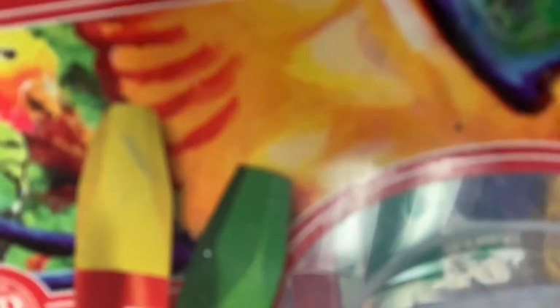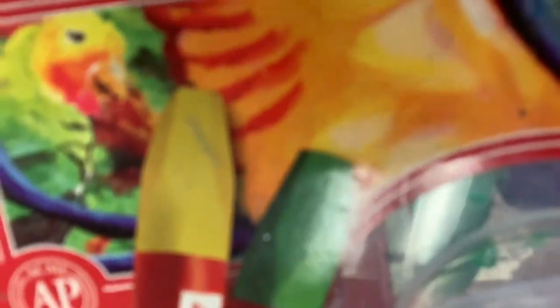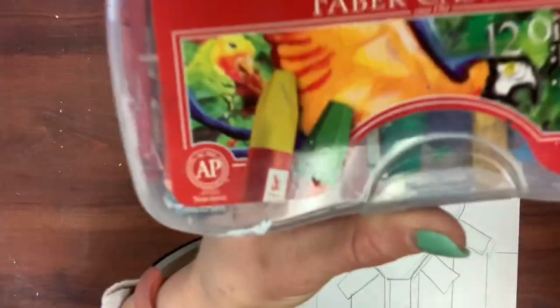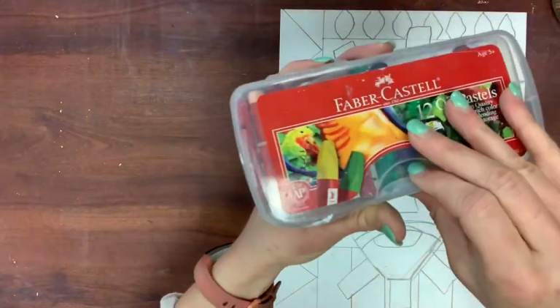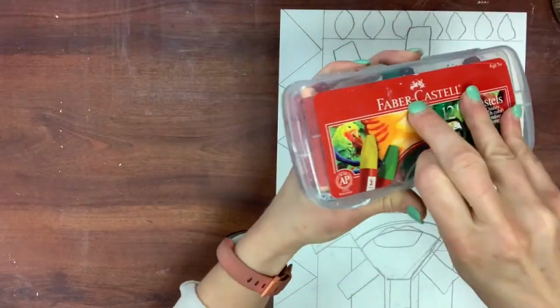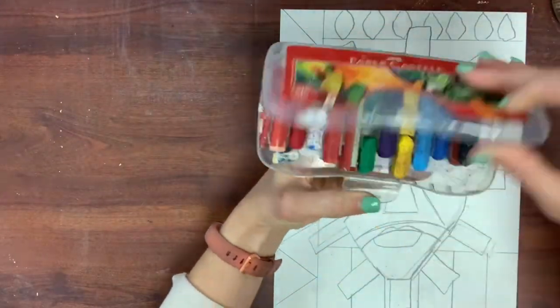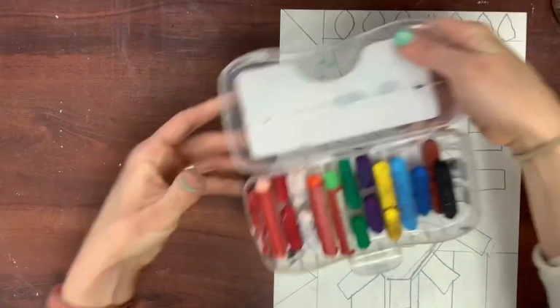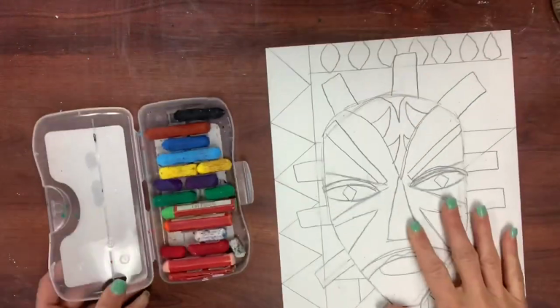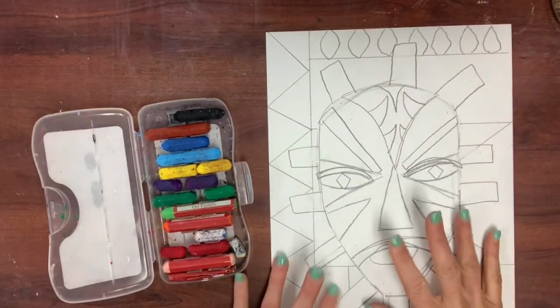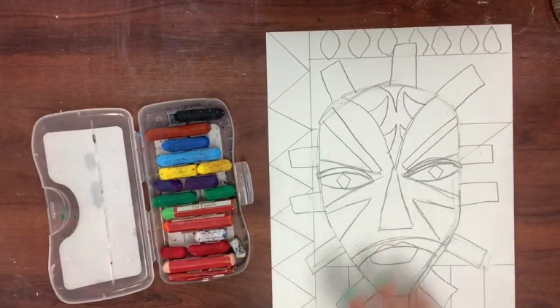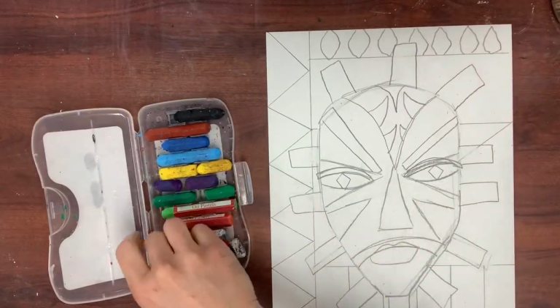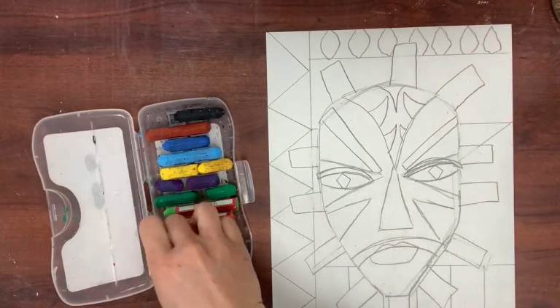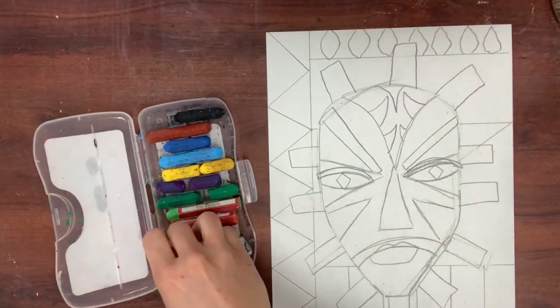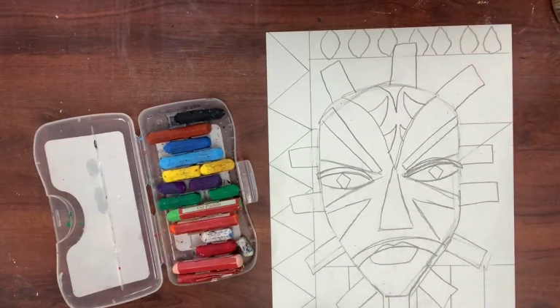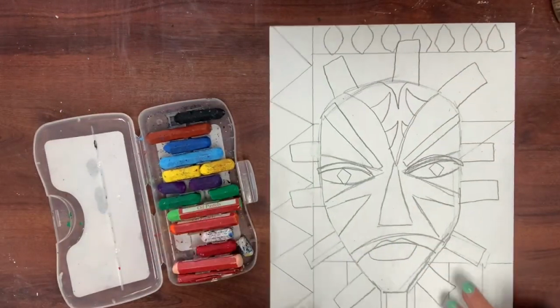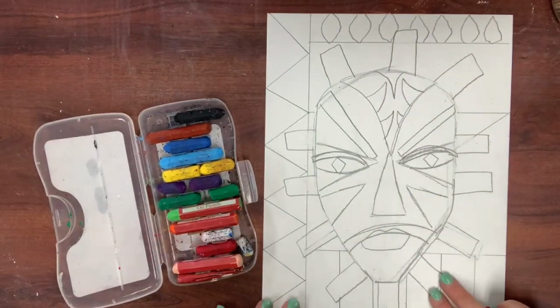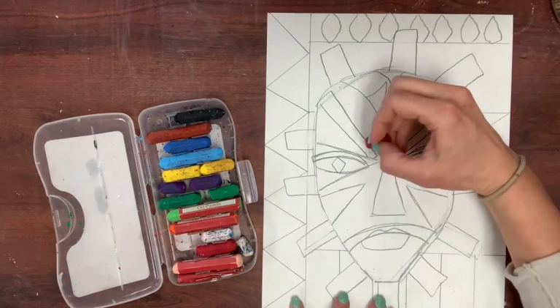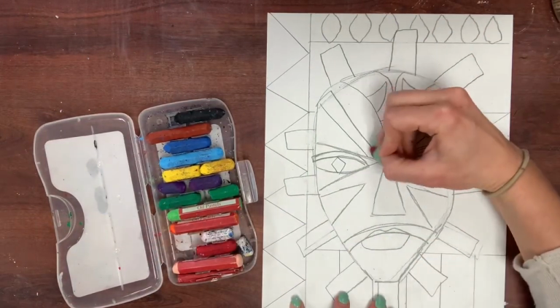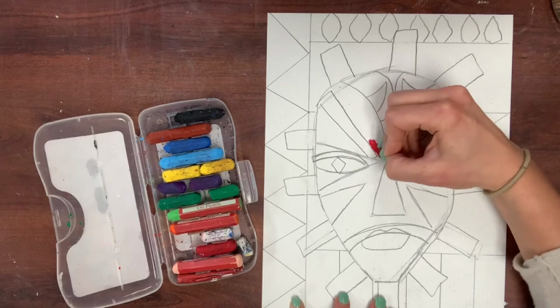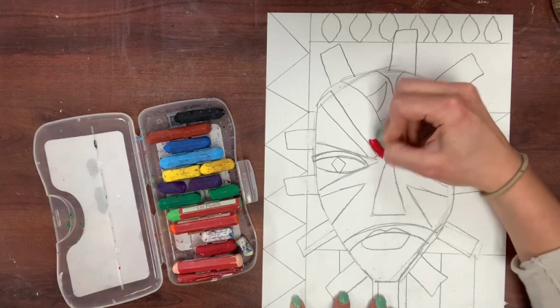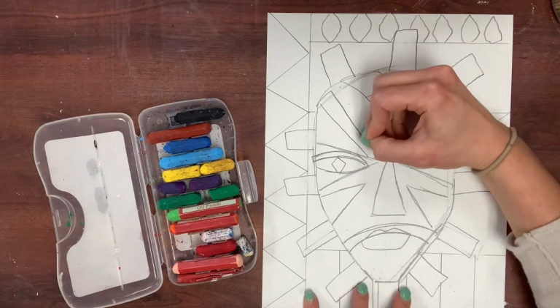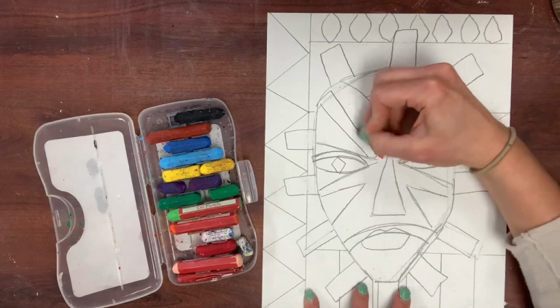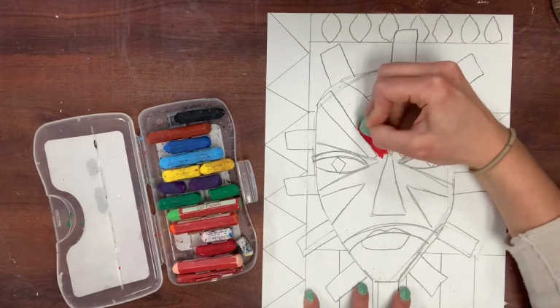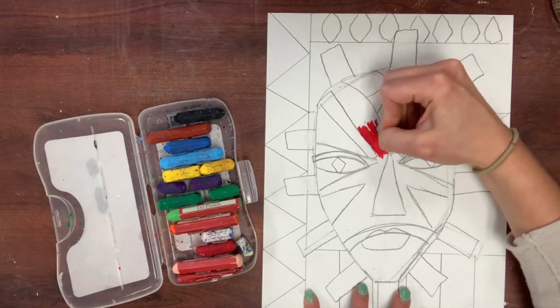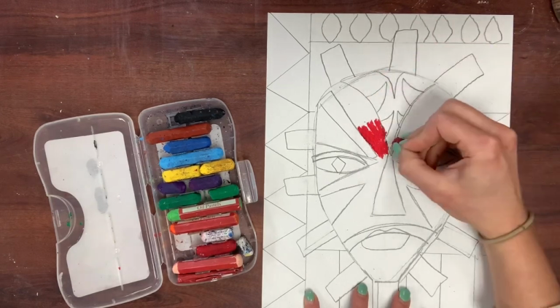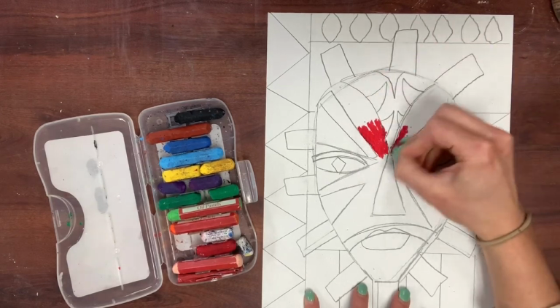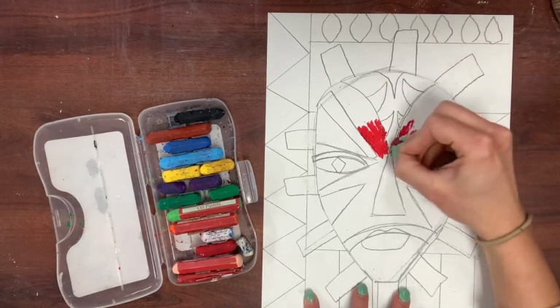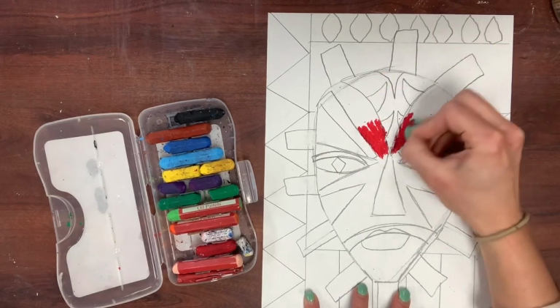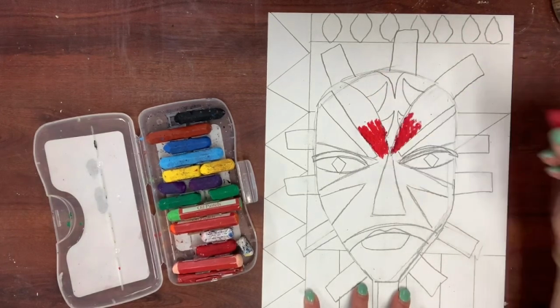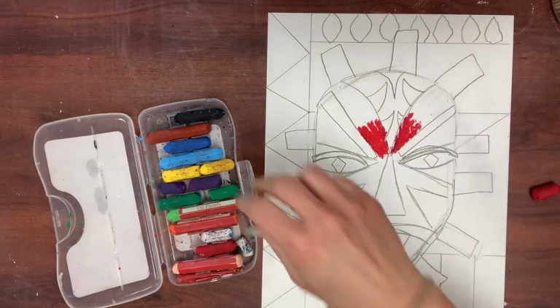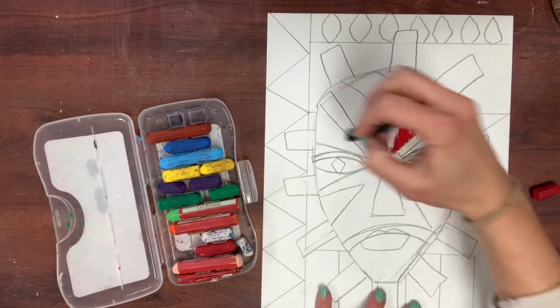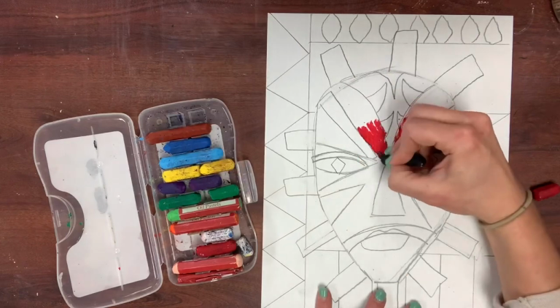And now, color. I'm using my old faithful oil pastels to fill in color. Instead of just filling one color per section, I'm gonna try to do as much shading and blending as absolutely possible.